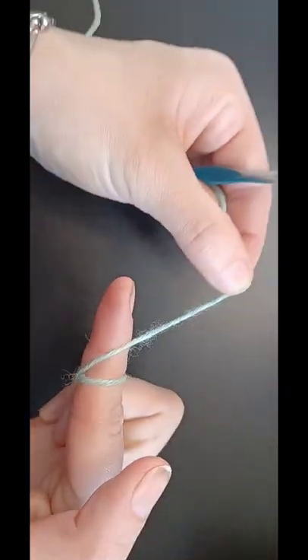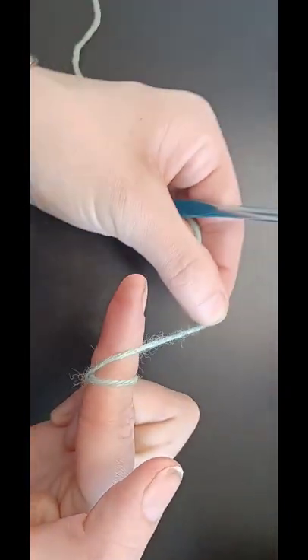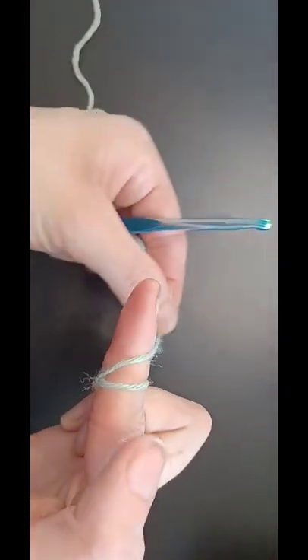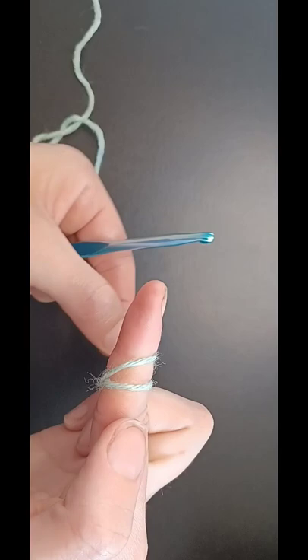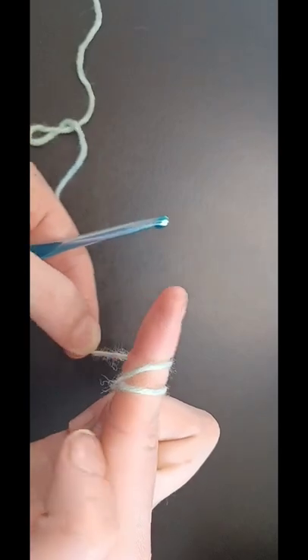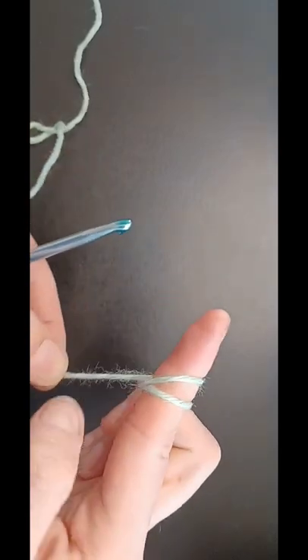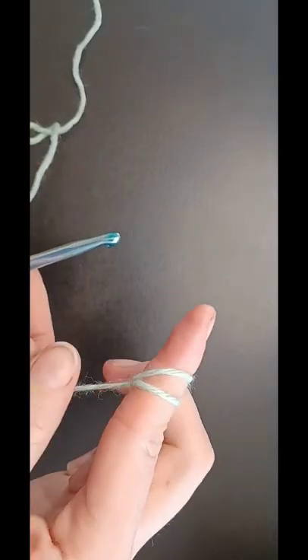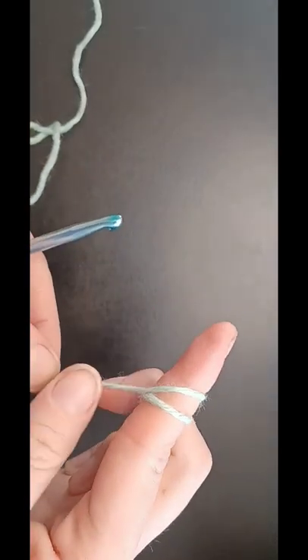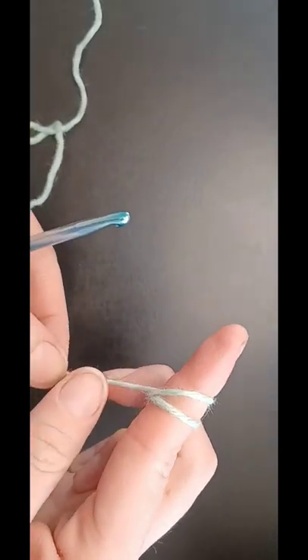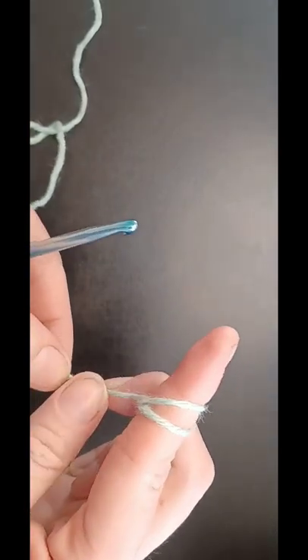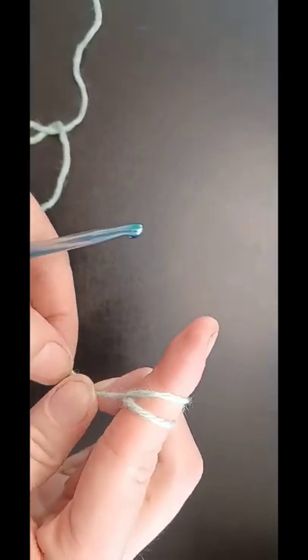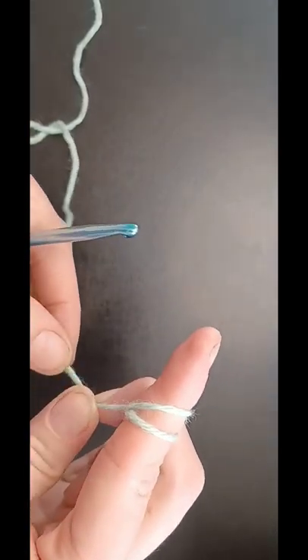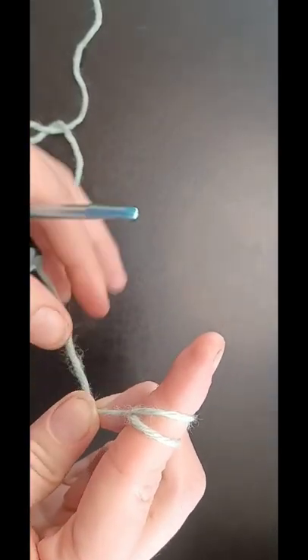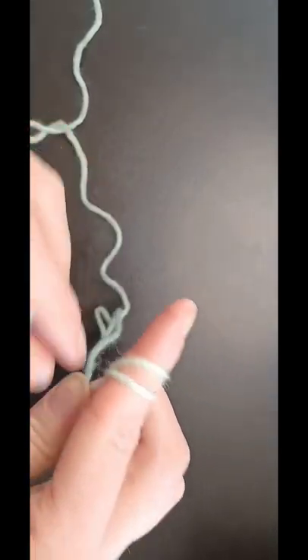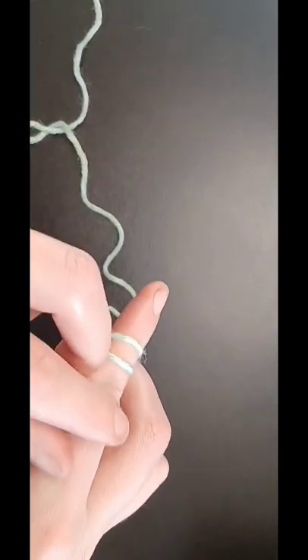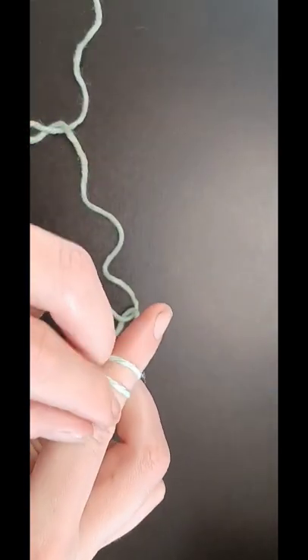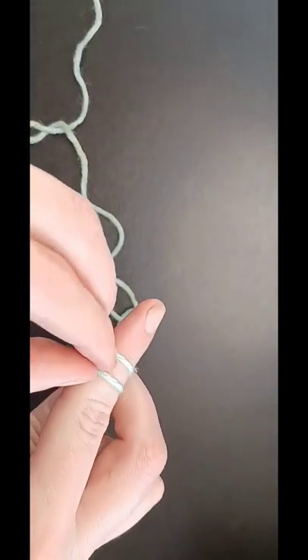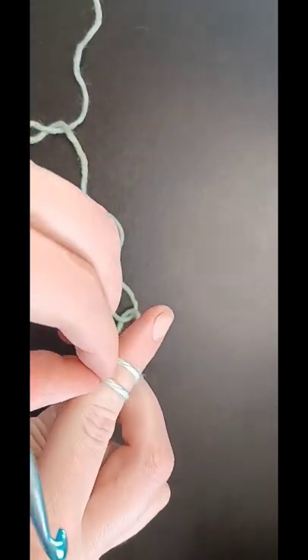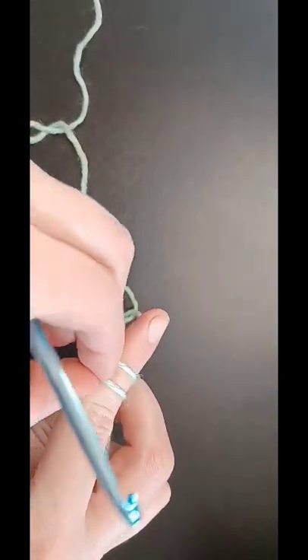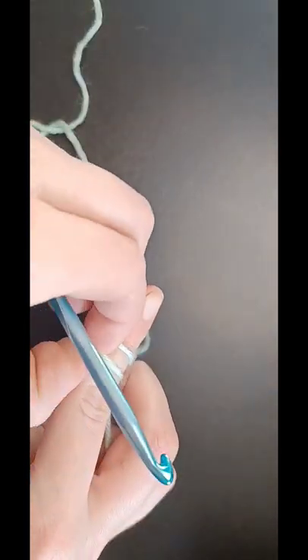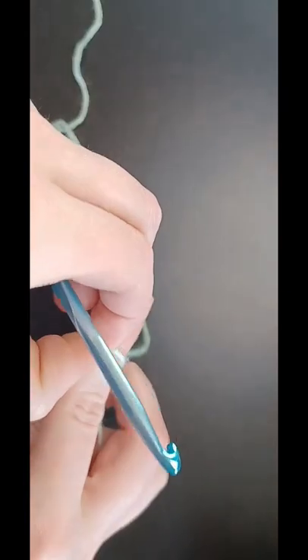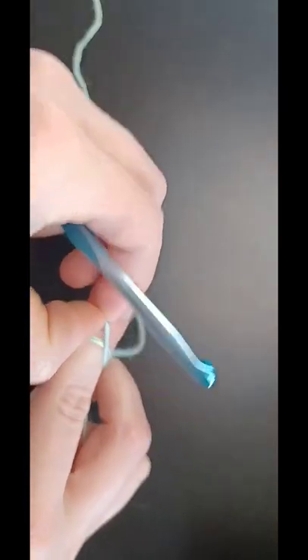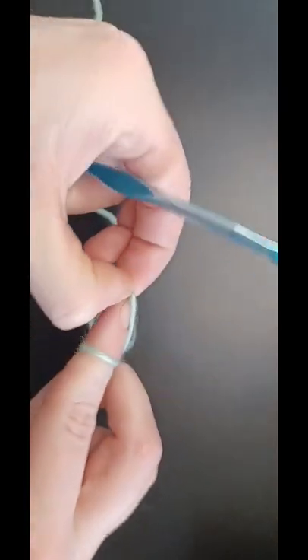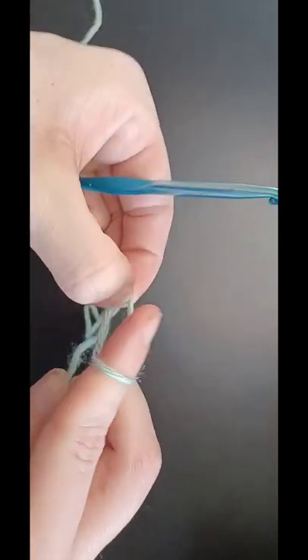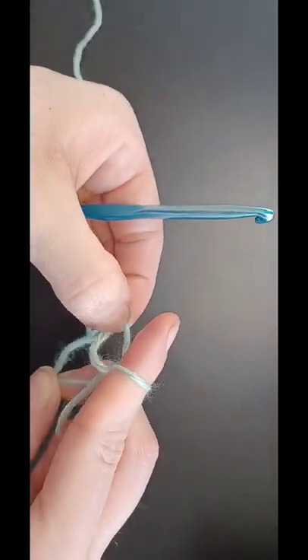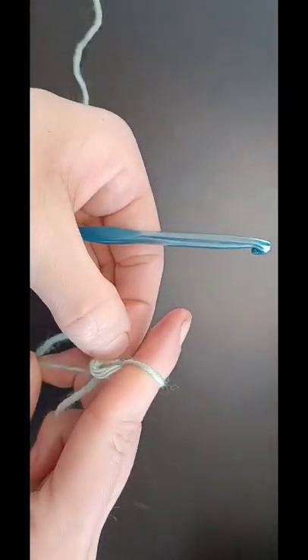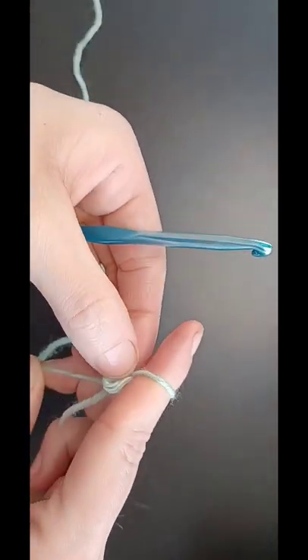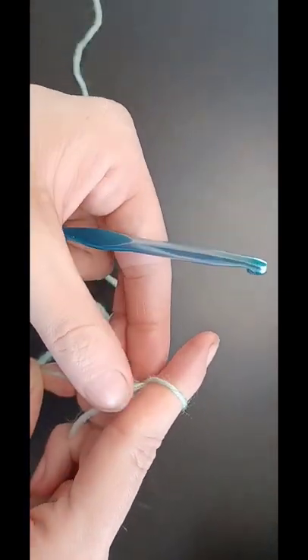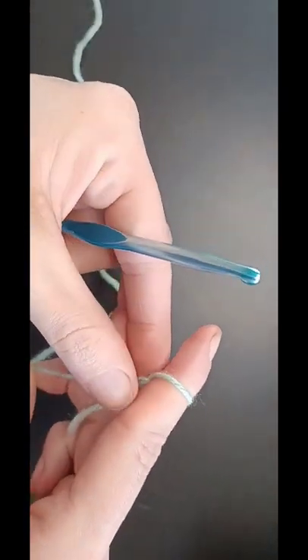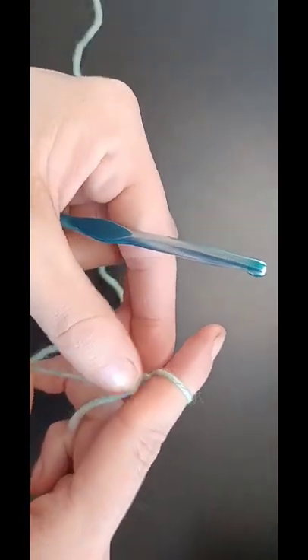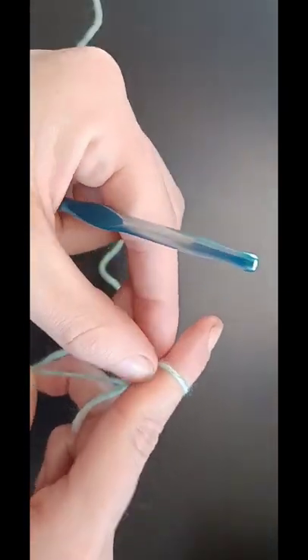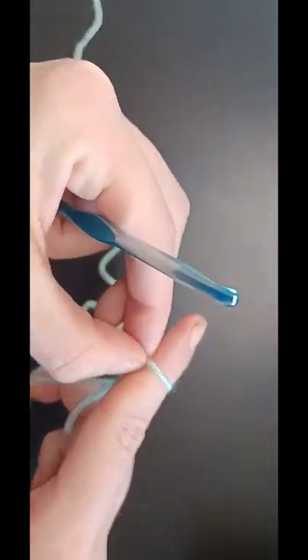Bring your working yarn up around and in front, hold that in place, then grab that back loop and pull it forward and off the finger.